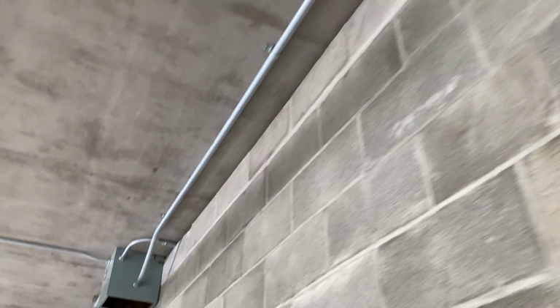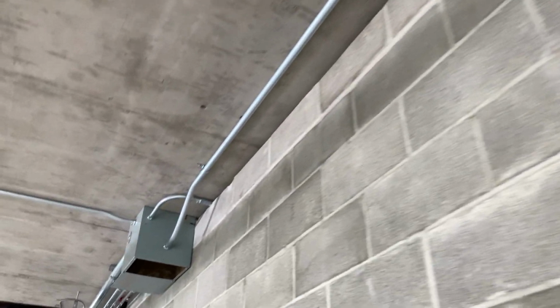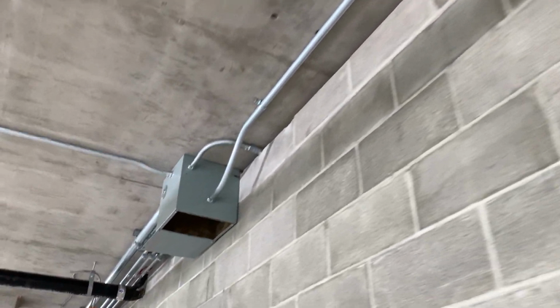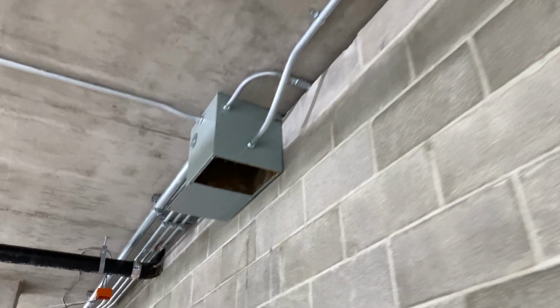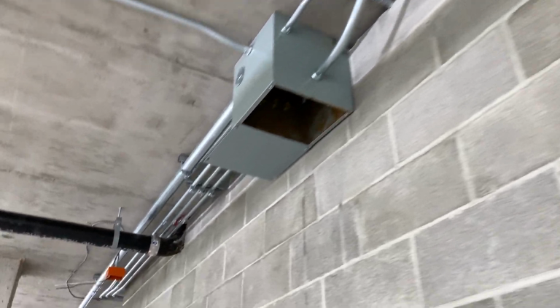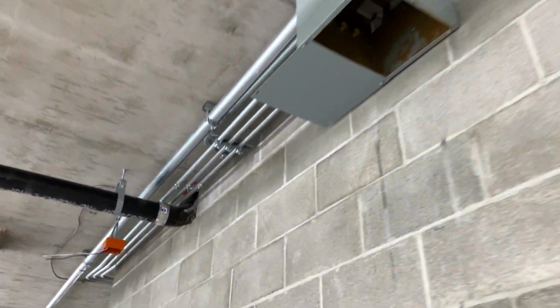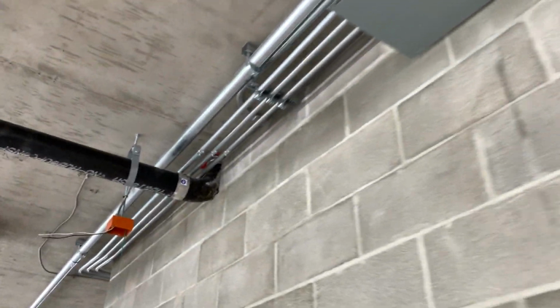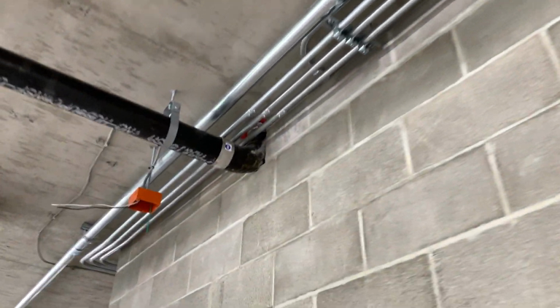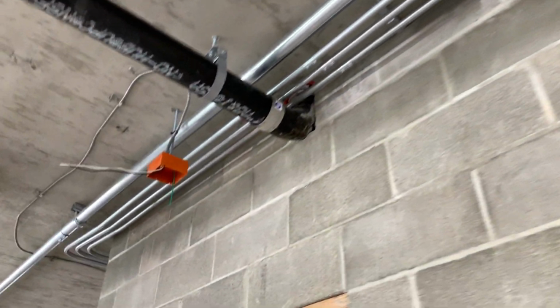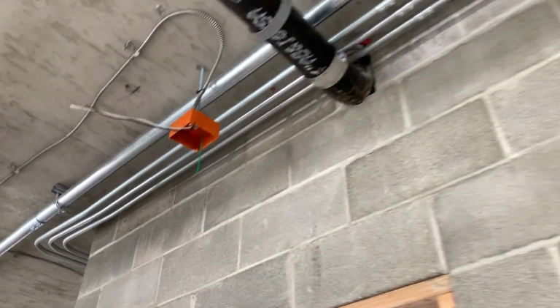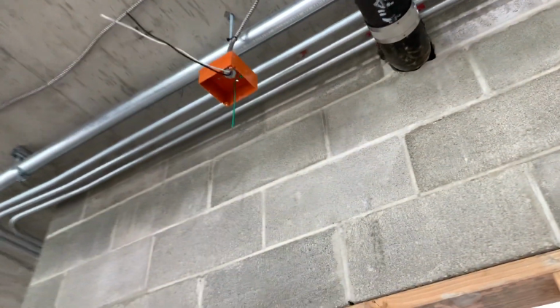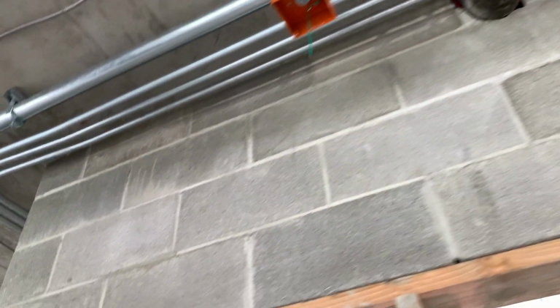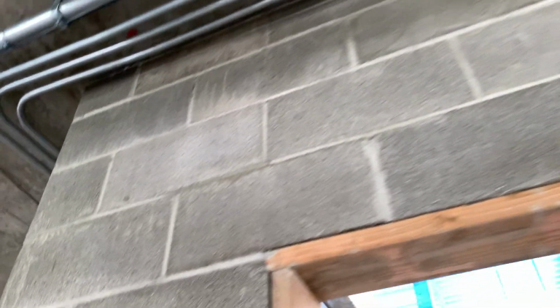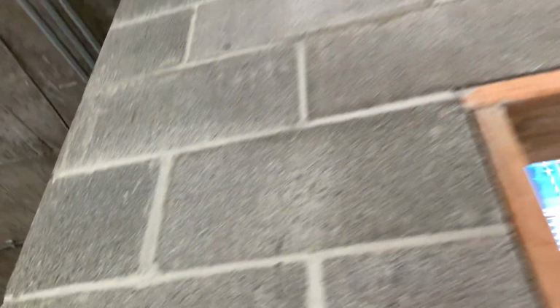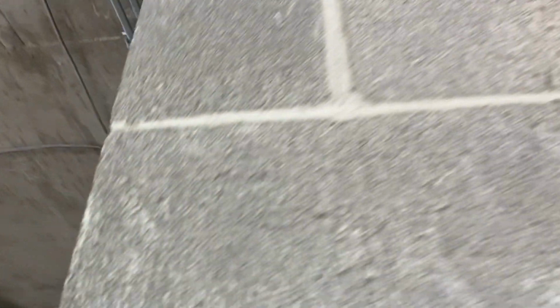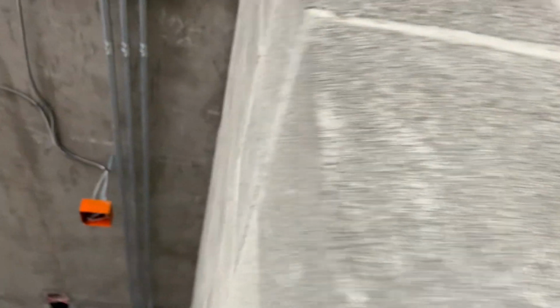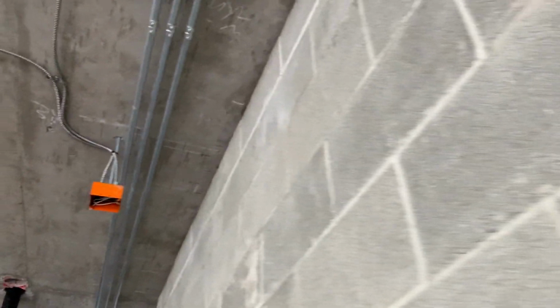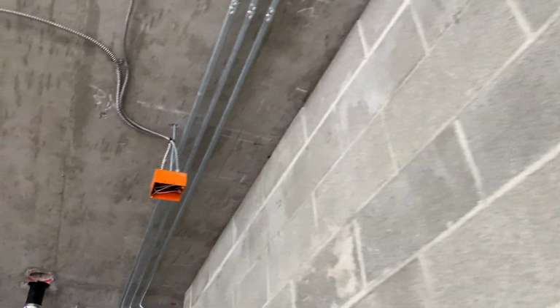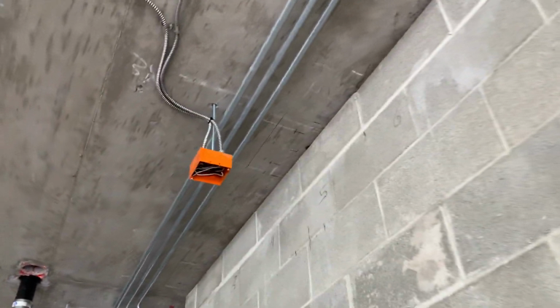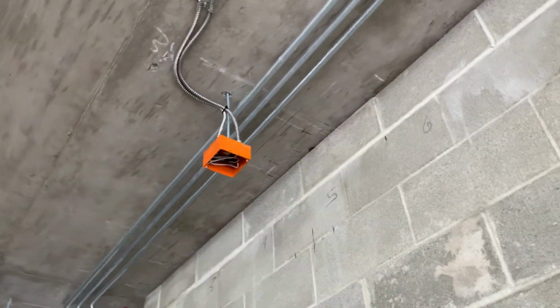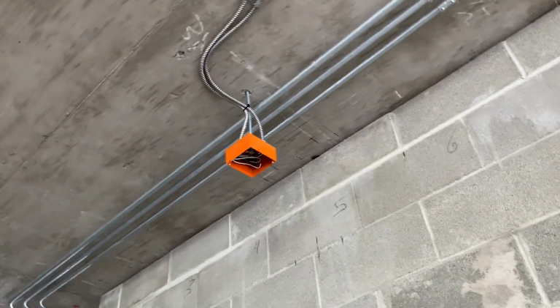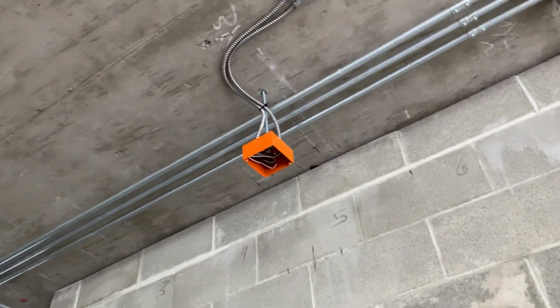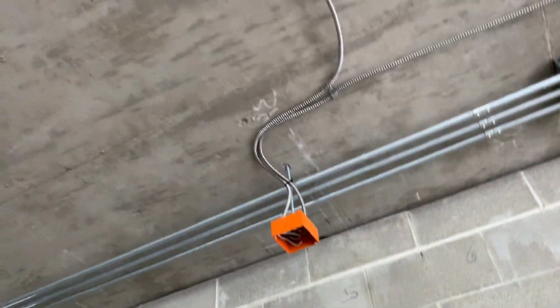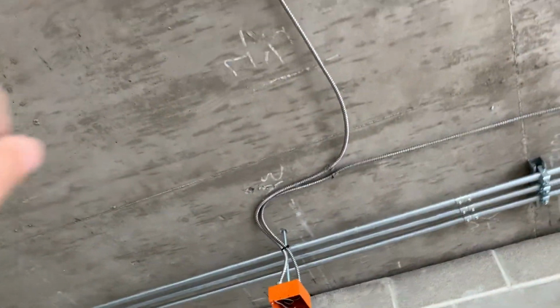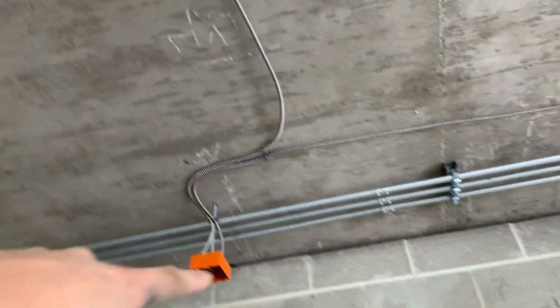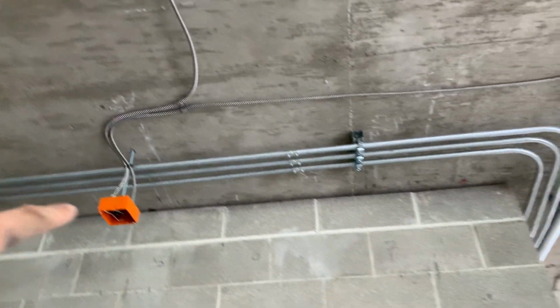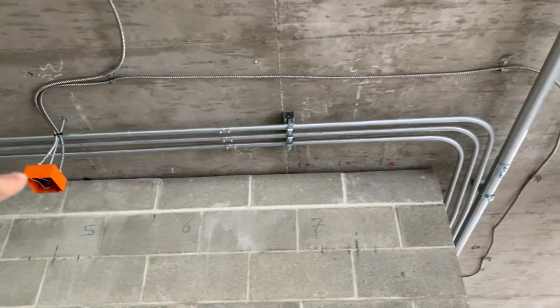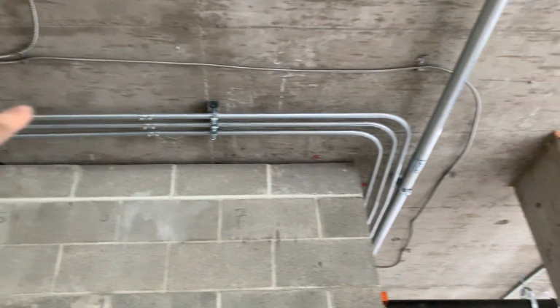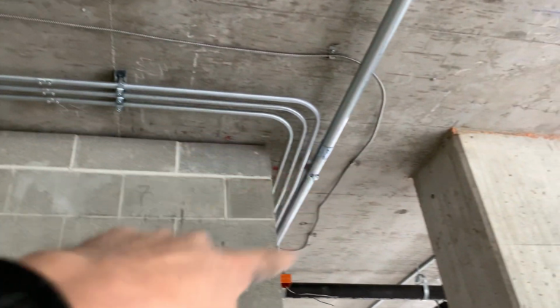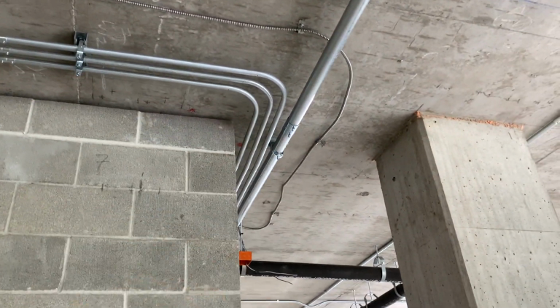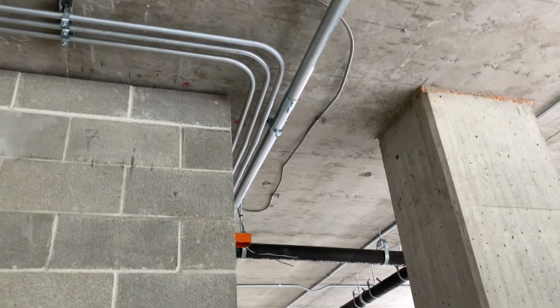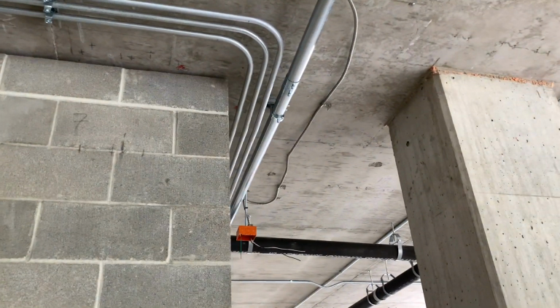There's an exit sign there and then we got the exit sign over here. I don't know why there's three exit signs around this stairwell, but whatever — that's what it calls for. So there's a third one right there. Got the wire poked back in there that was hanging, and then around to the other exit sign over there.